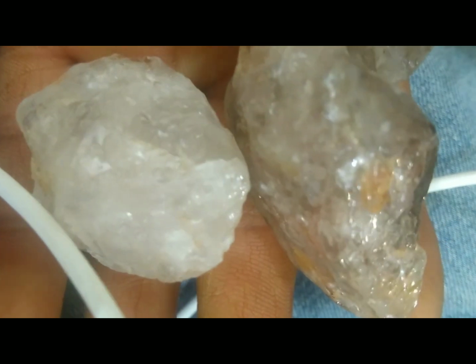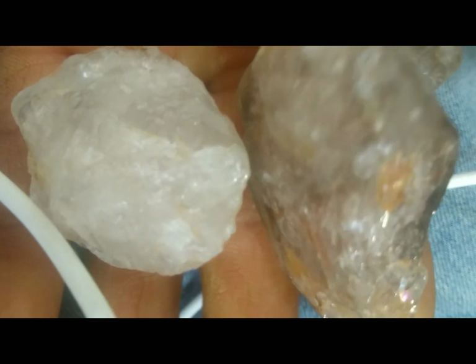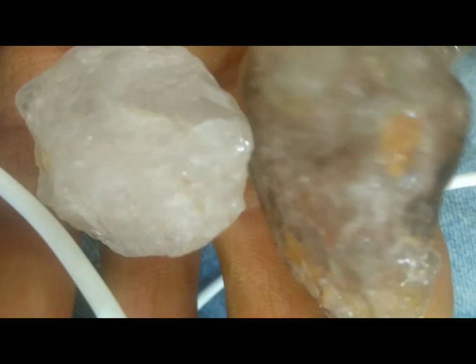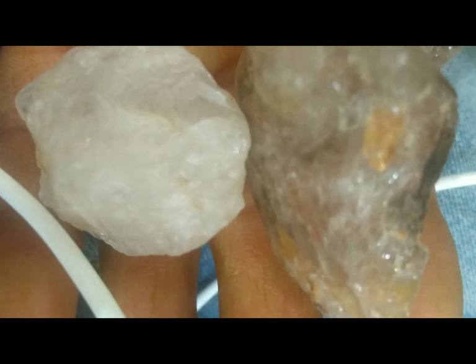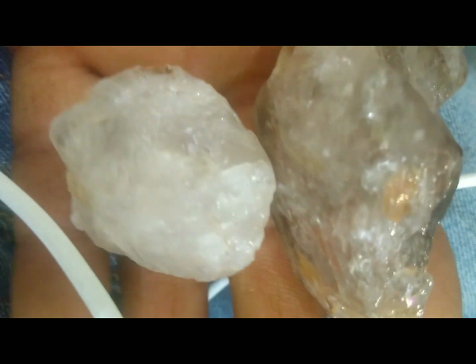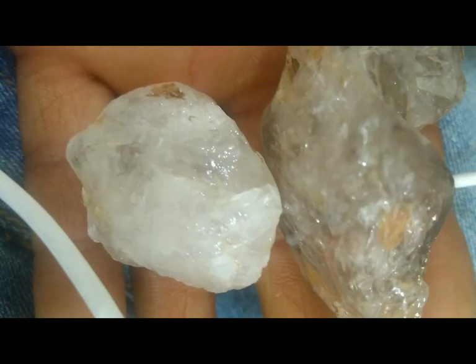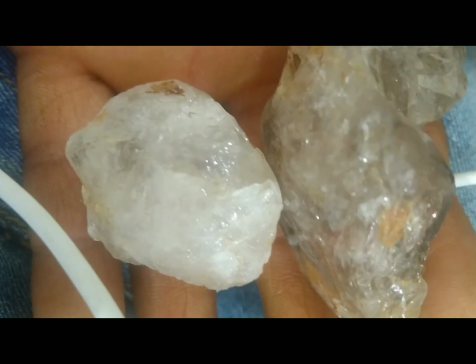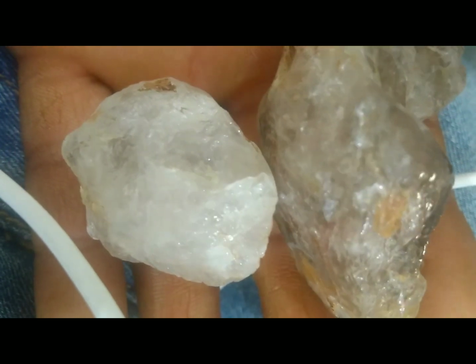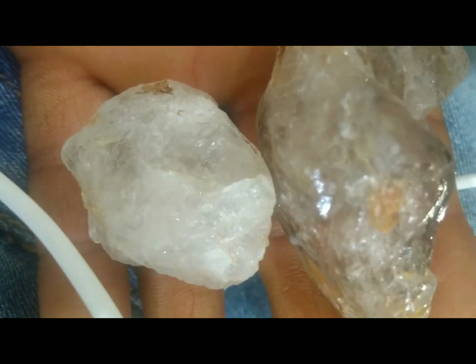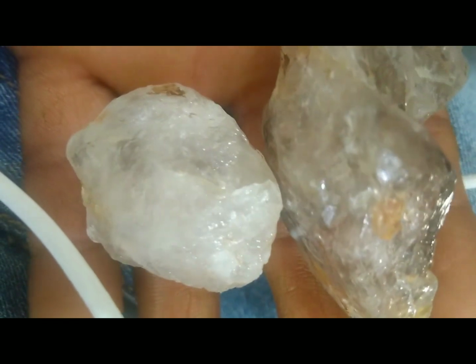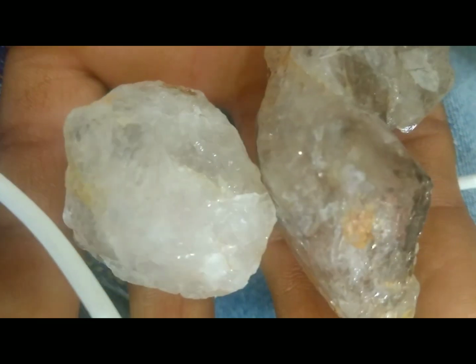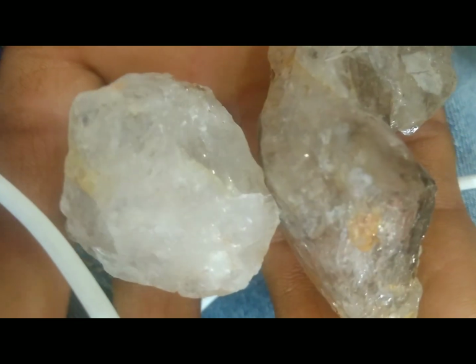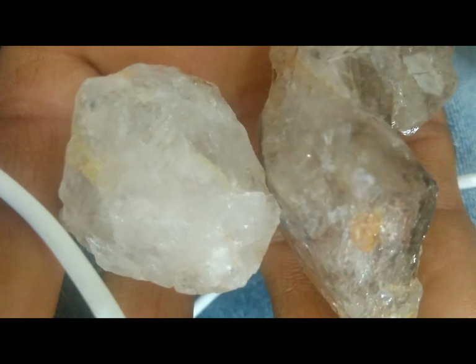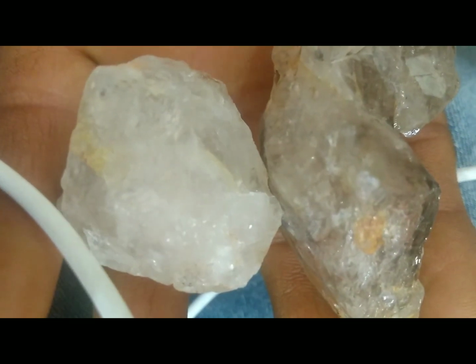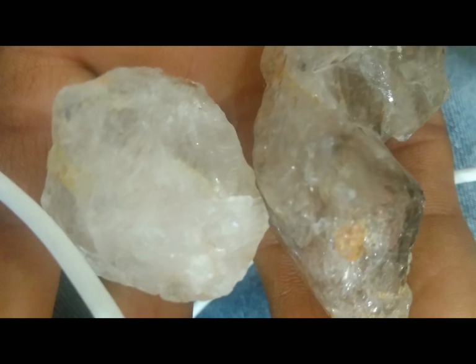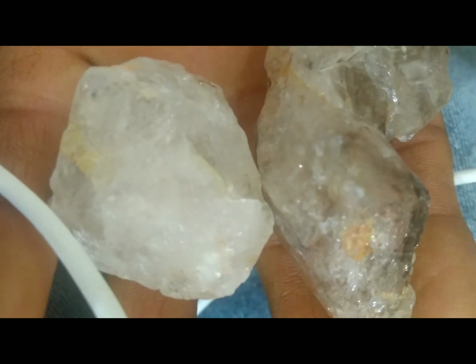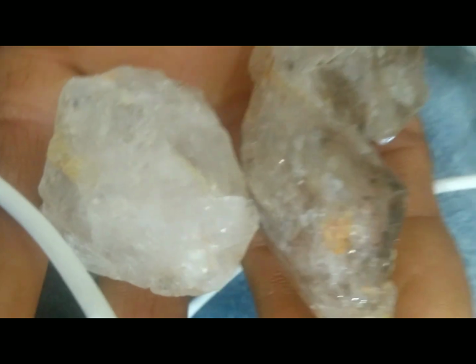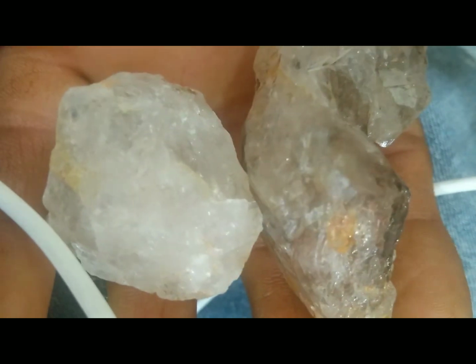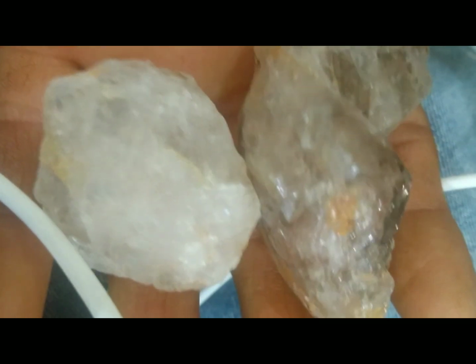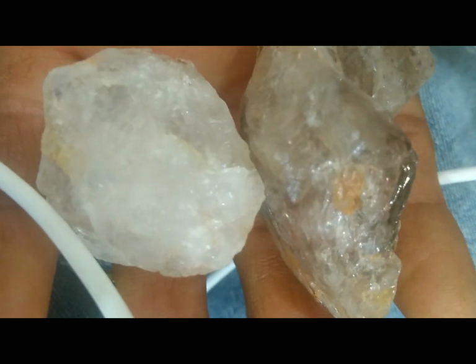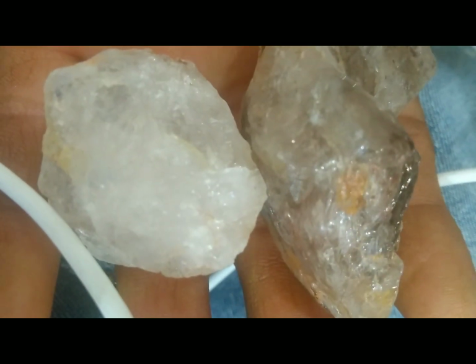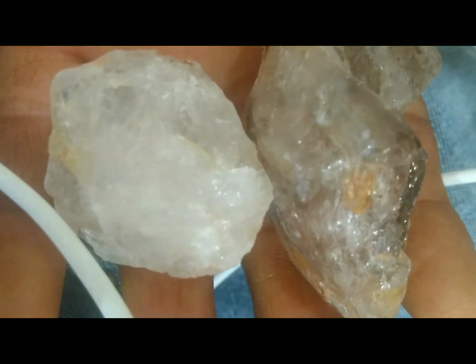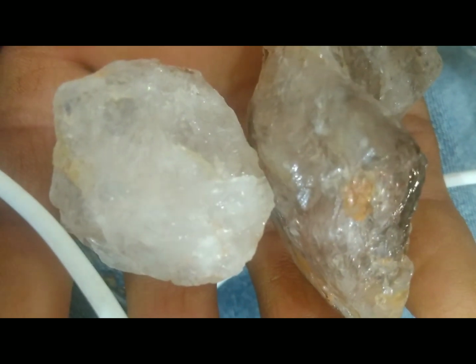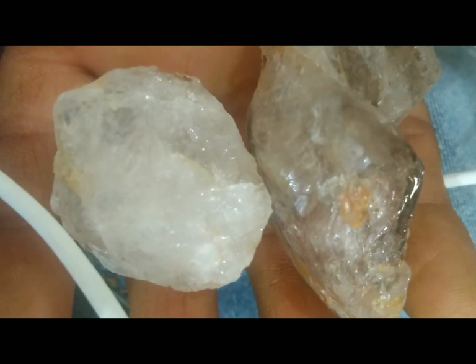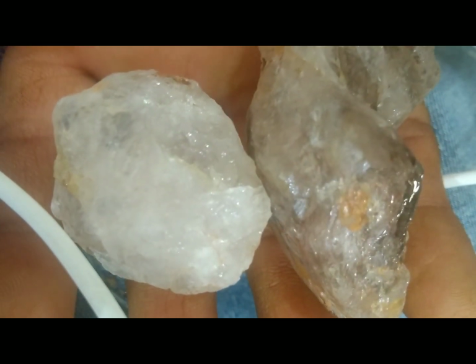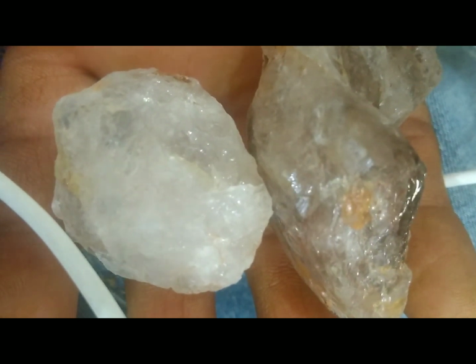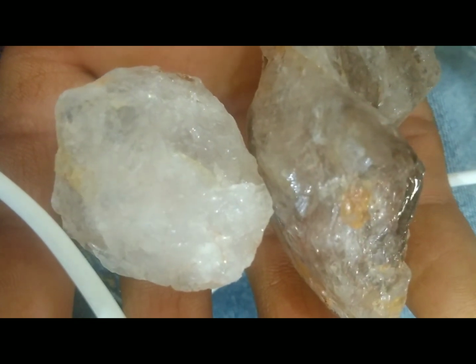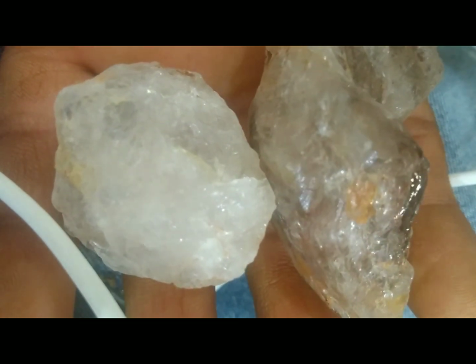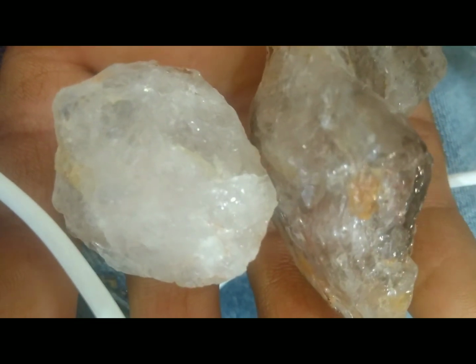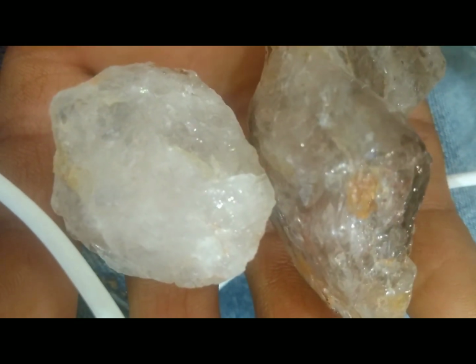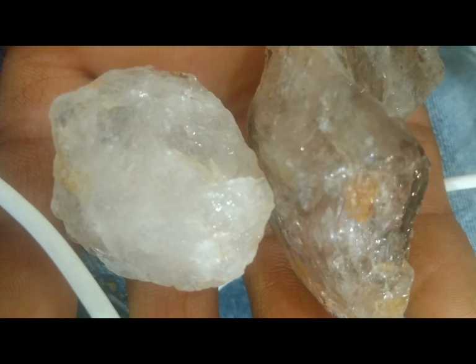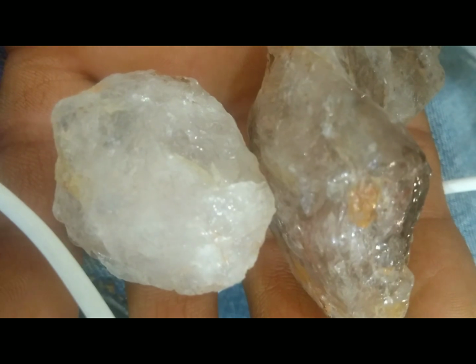So yes, it's possible, but not common. If you want to search, study the geology first. Look for indicator minerals and explore nearby streams. Who knows, you might just stumble on a hidden treasure.